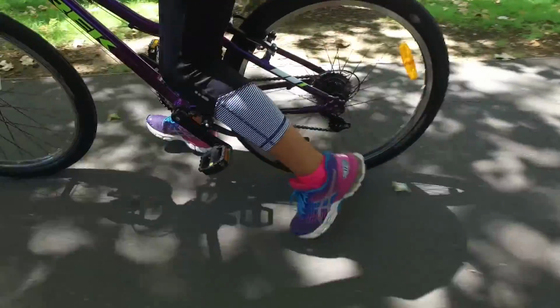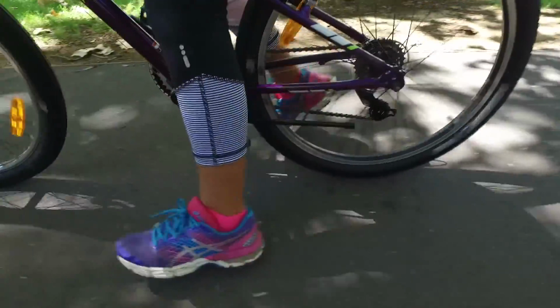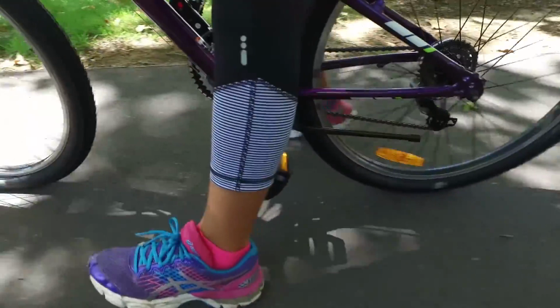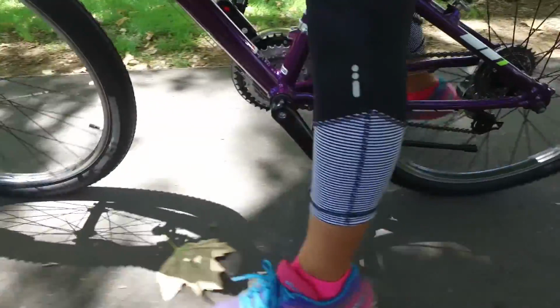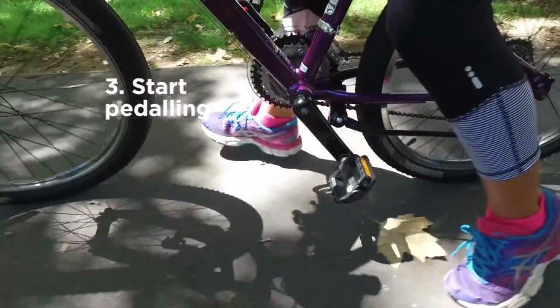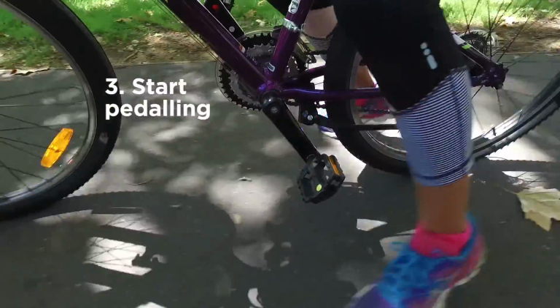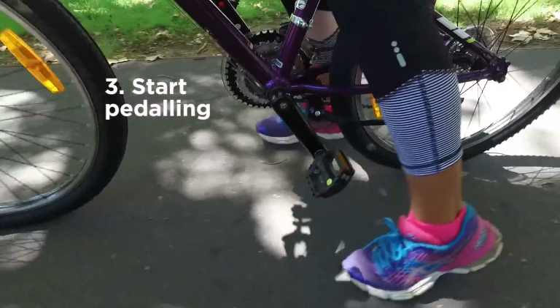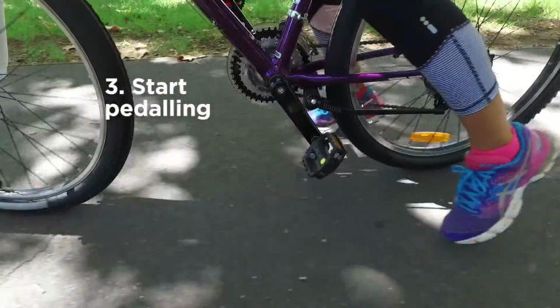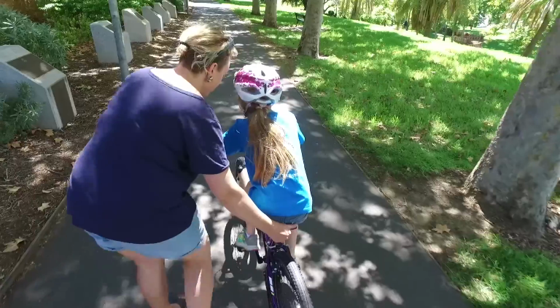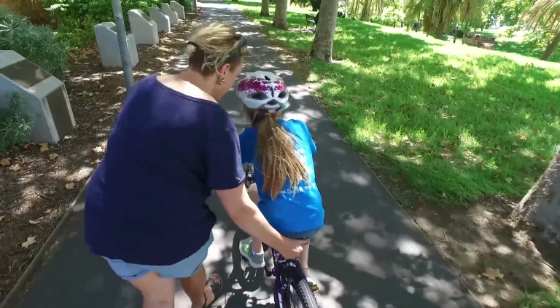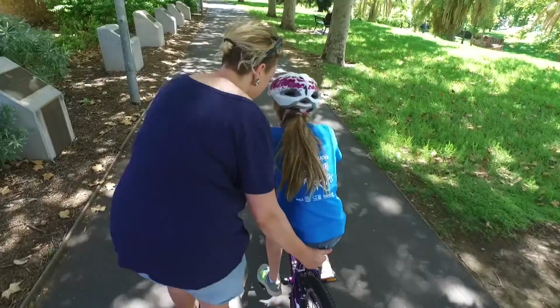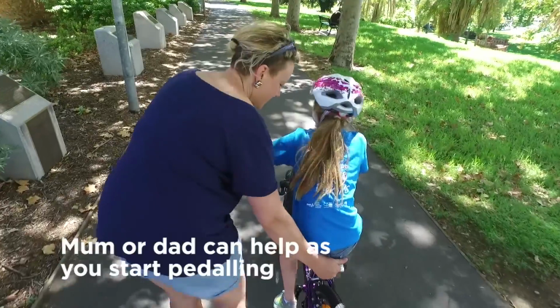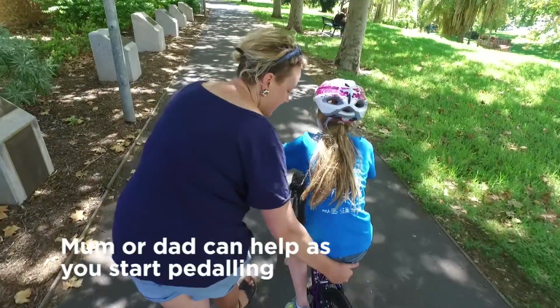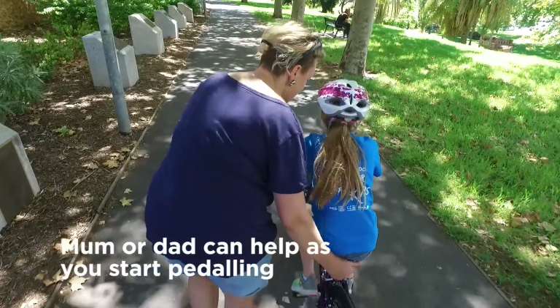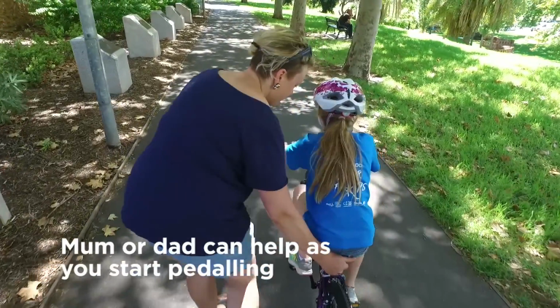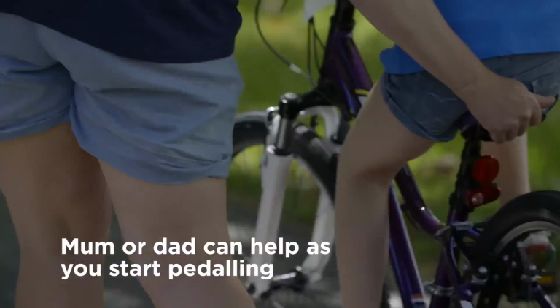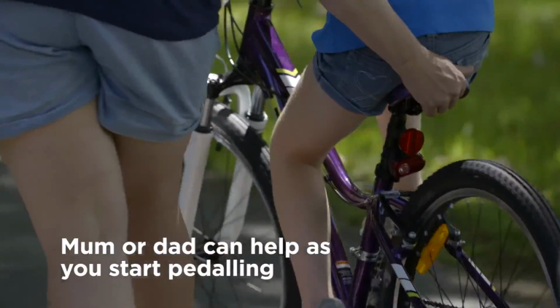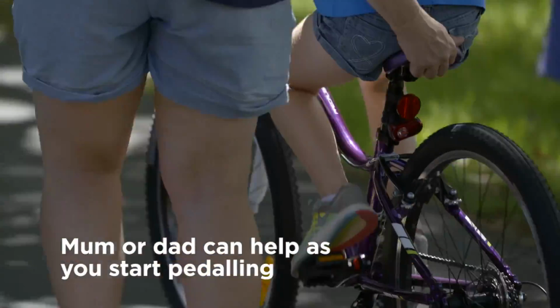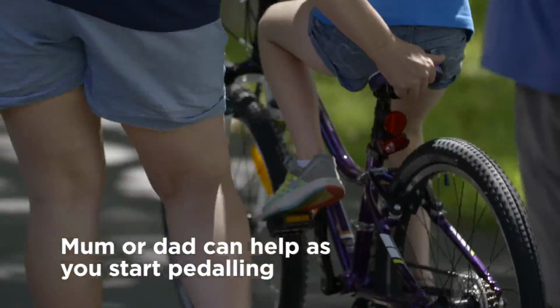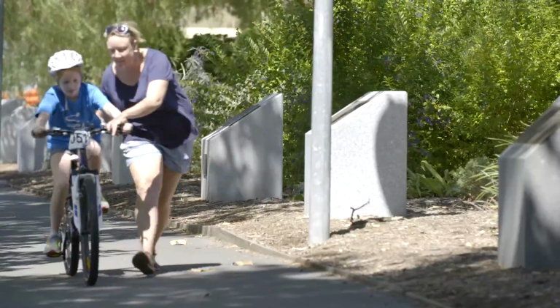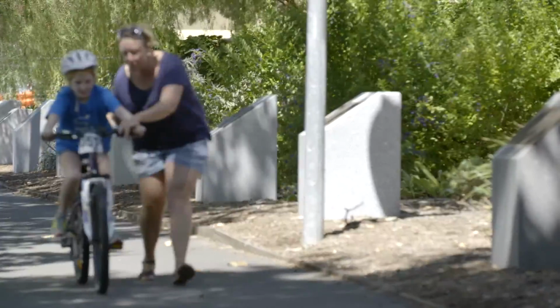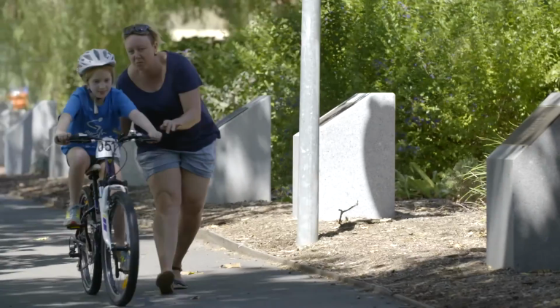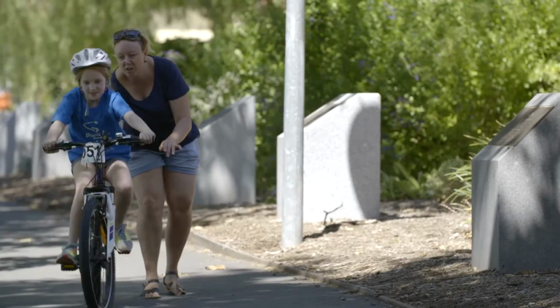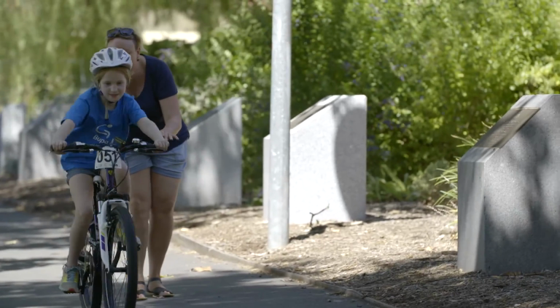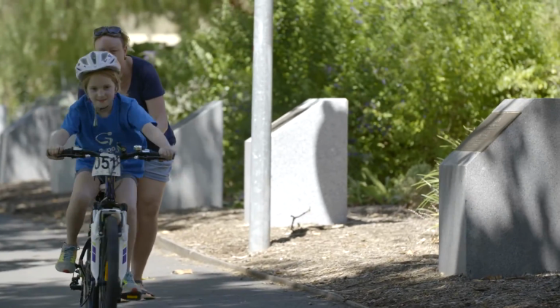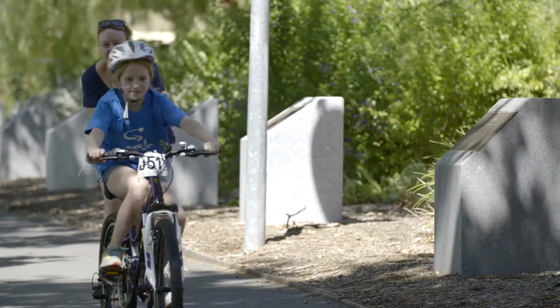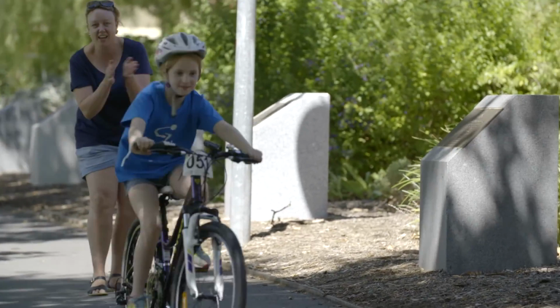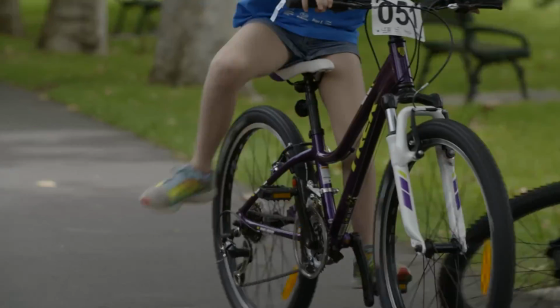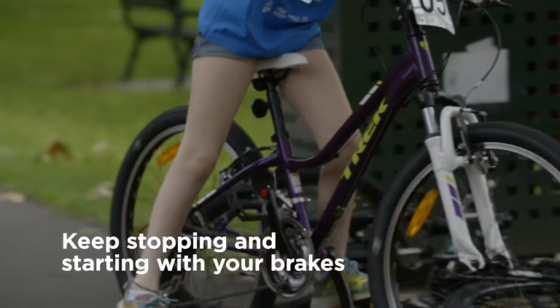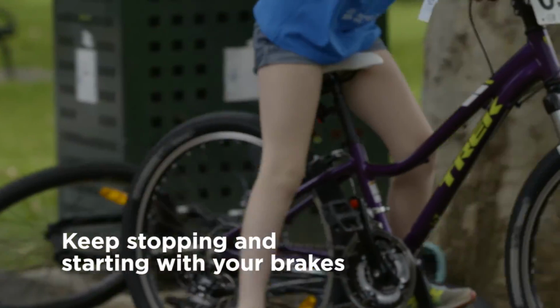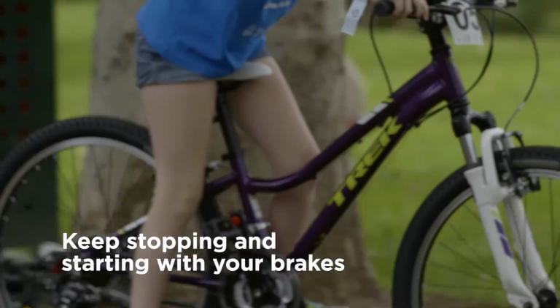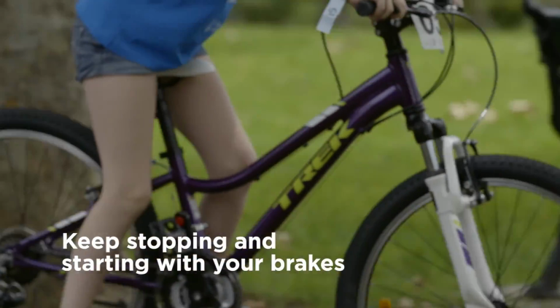Once you can balance for a while it's time to get pedaling. Mum or dad can hold your back or shoulders and walk next to you as you start to pedal. After you get the knack of pedaling it's important to keep stopping and starting again.